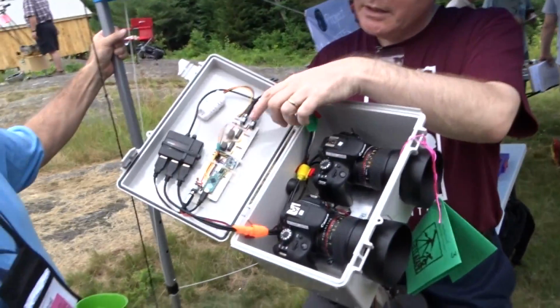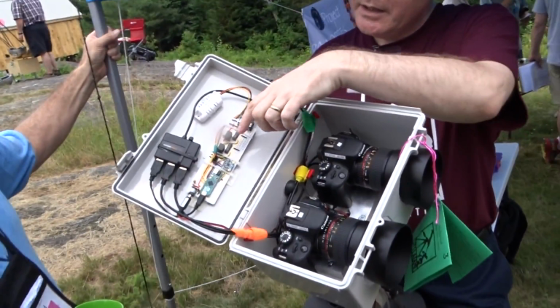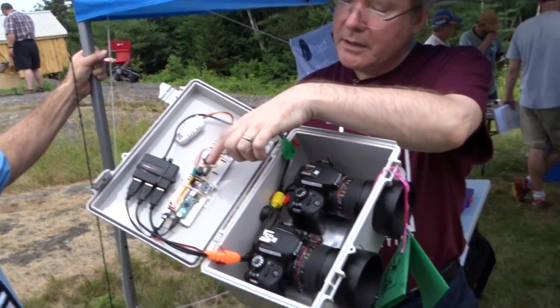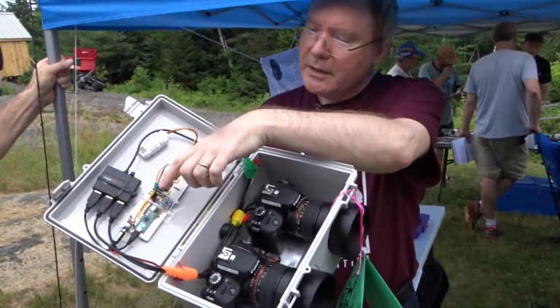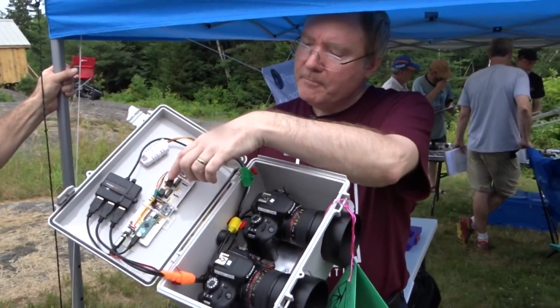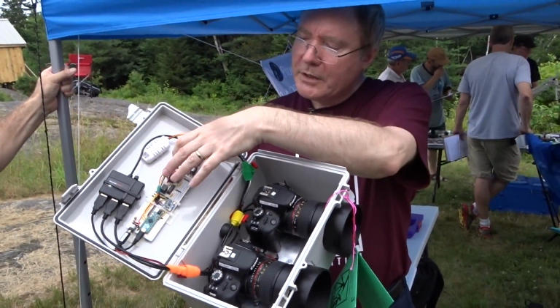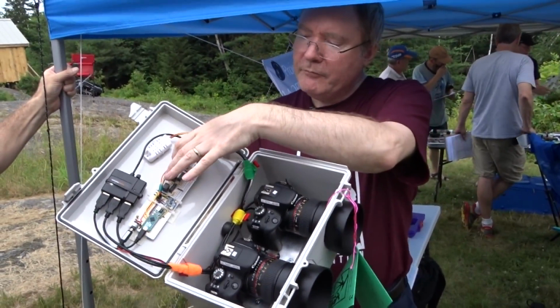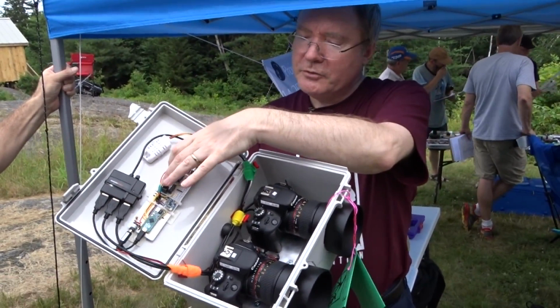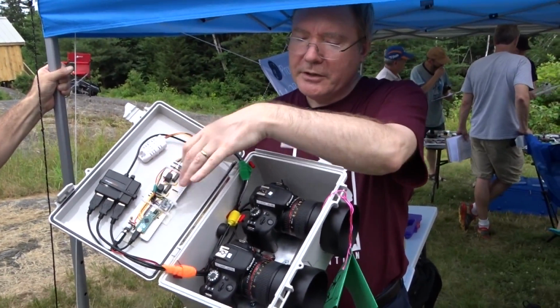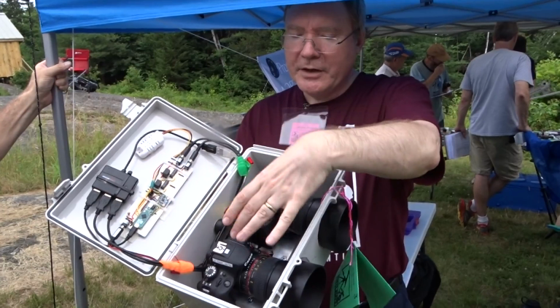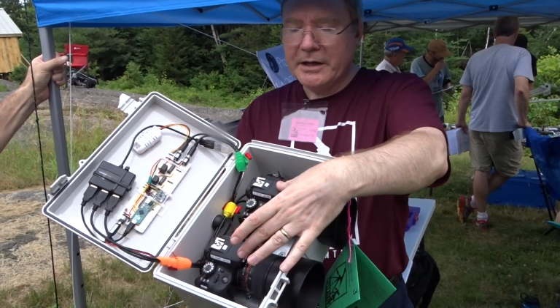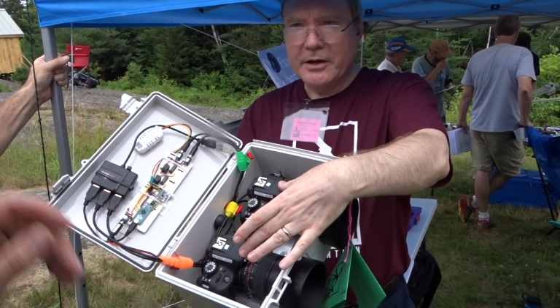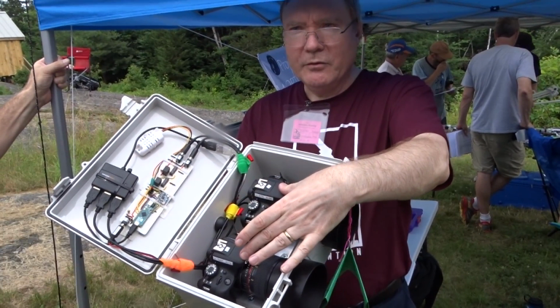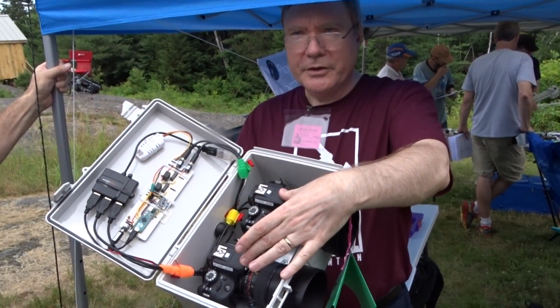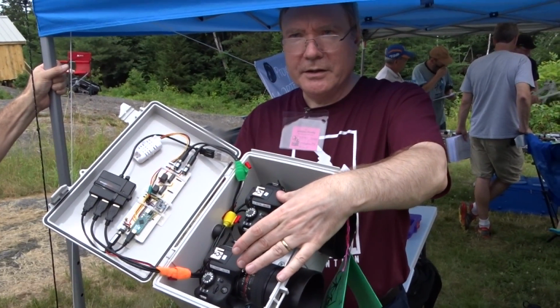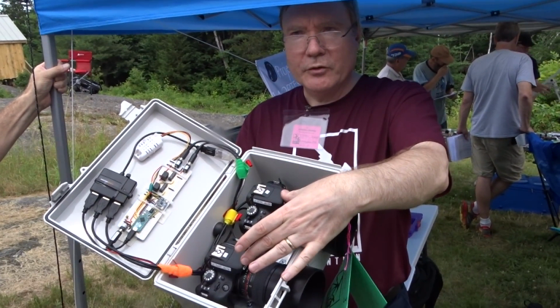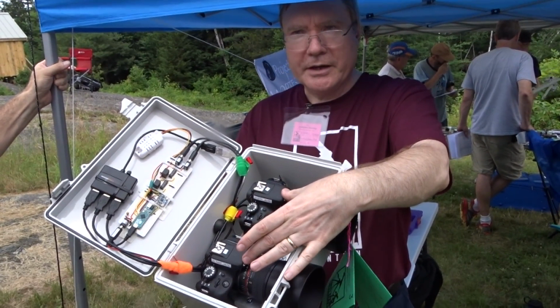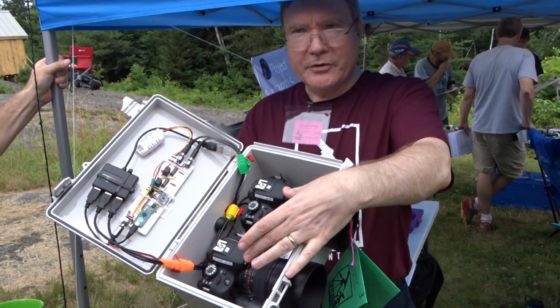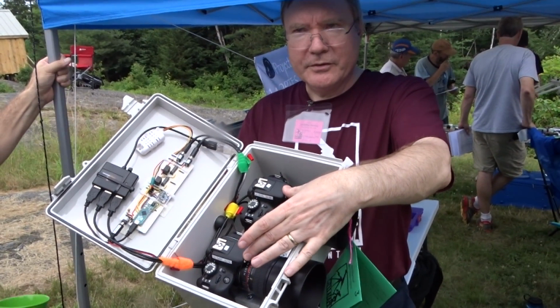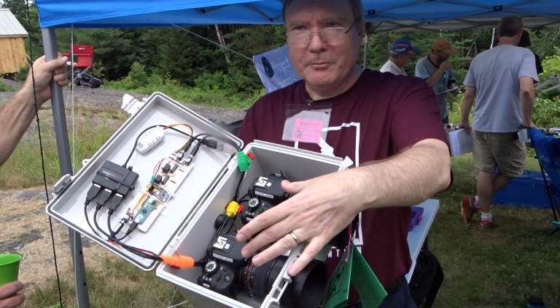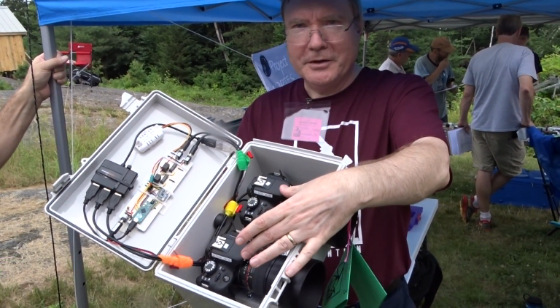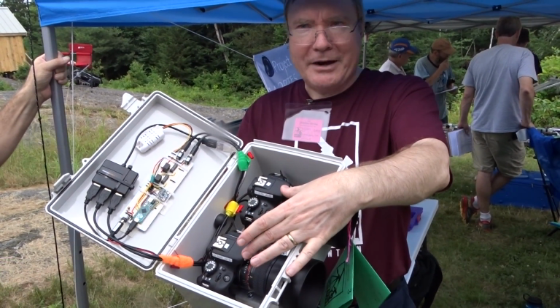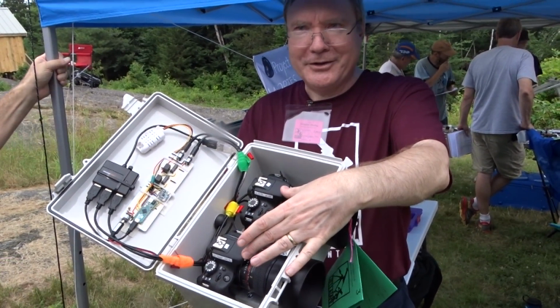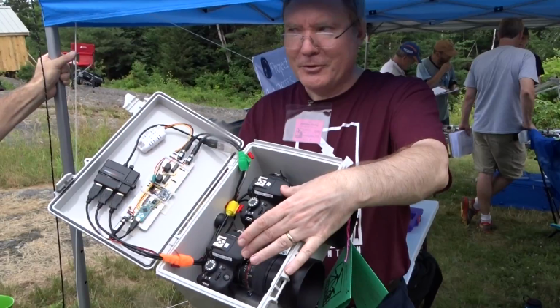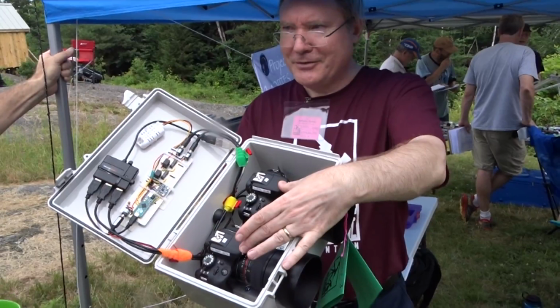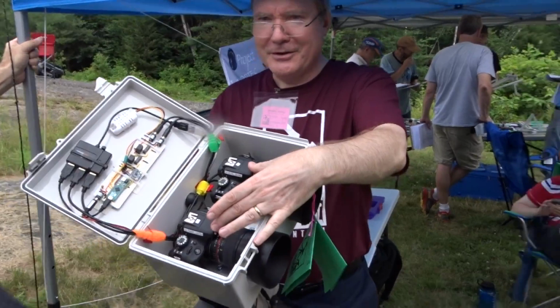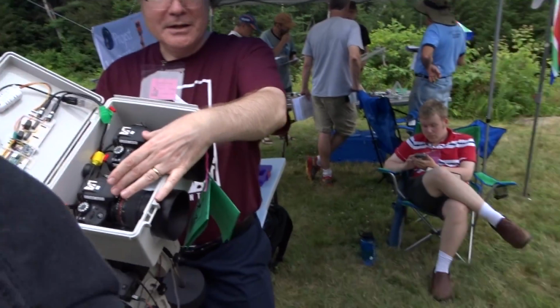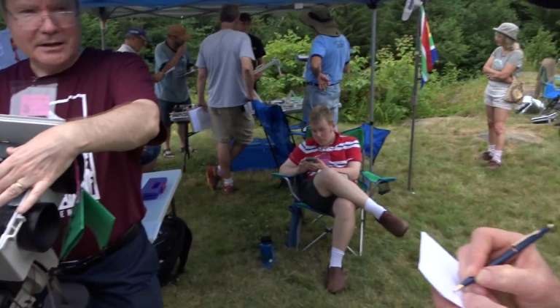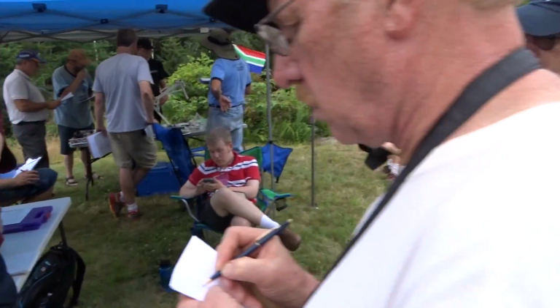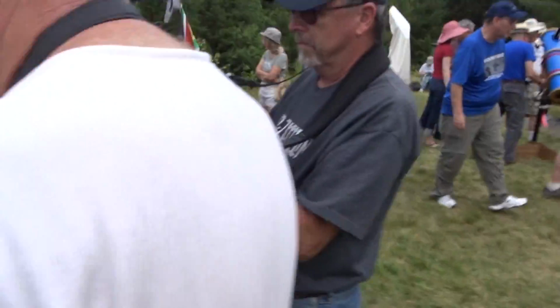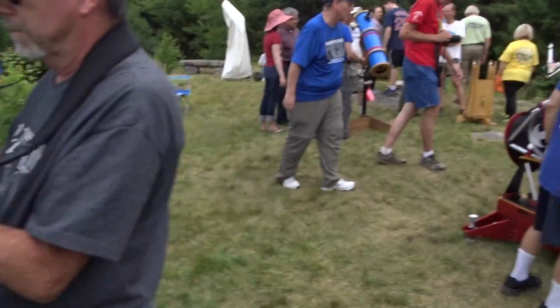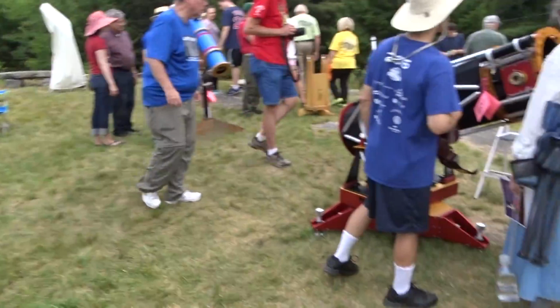We've got voltage regulators for stepping down to the 9 volts that the cameras use. We don't leave the batteries in there, of course. A lot to learn.